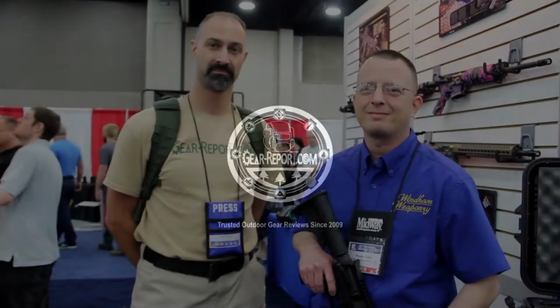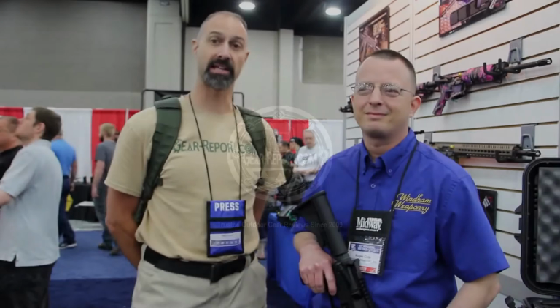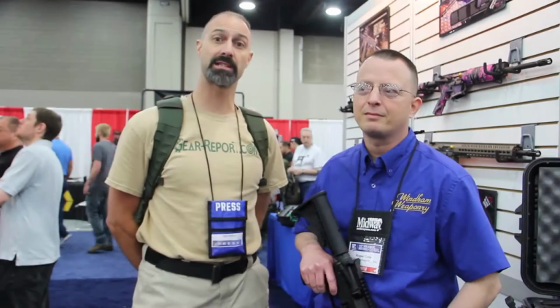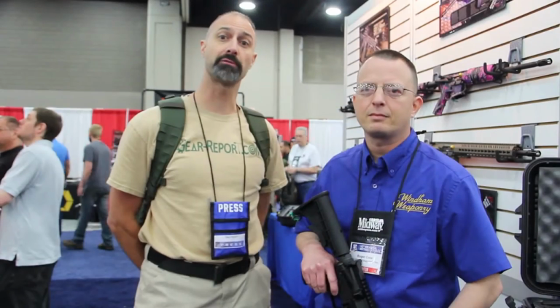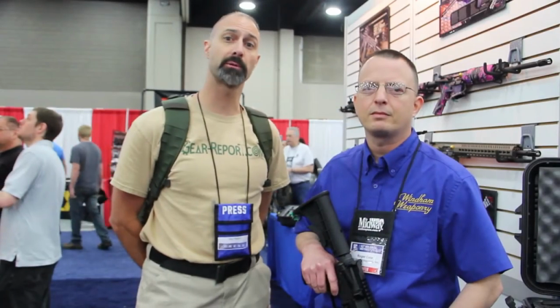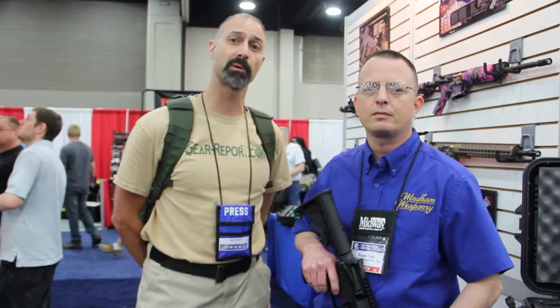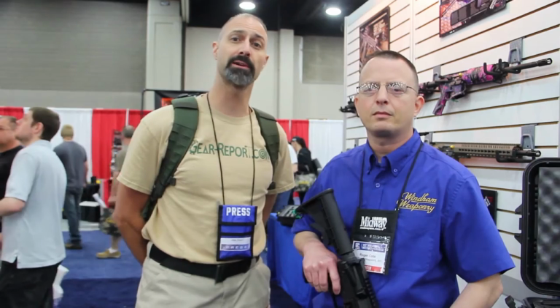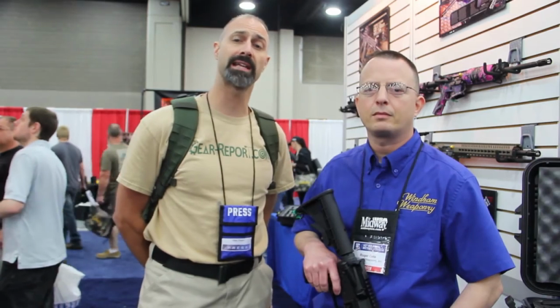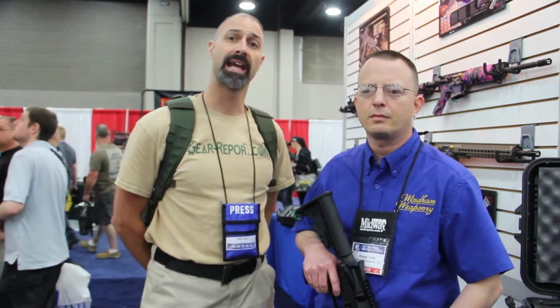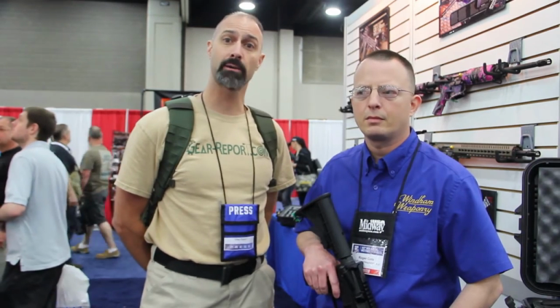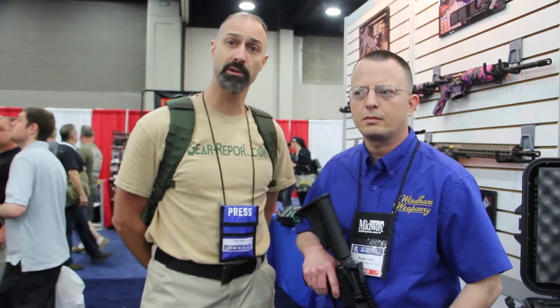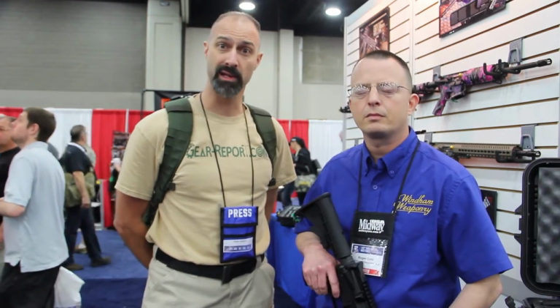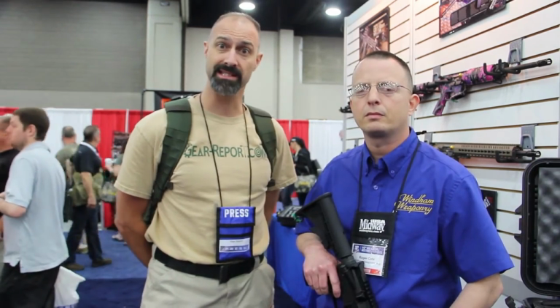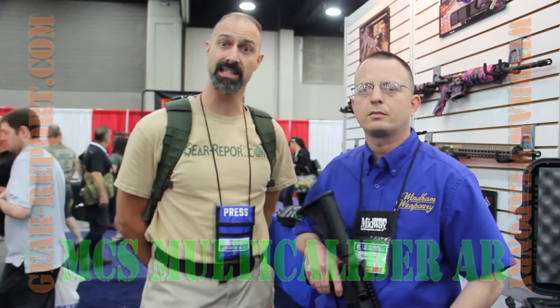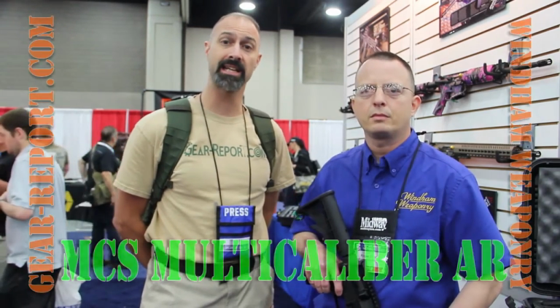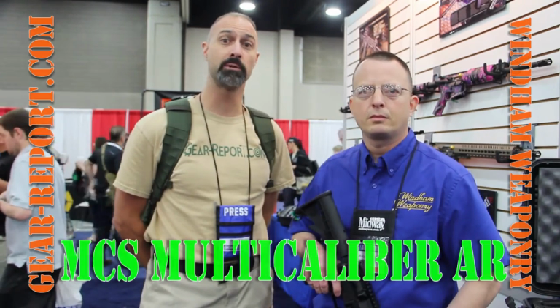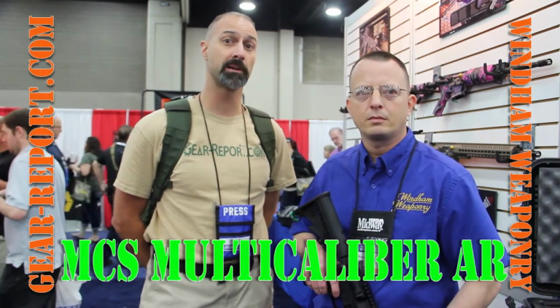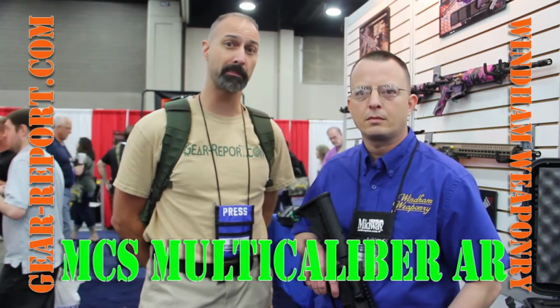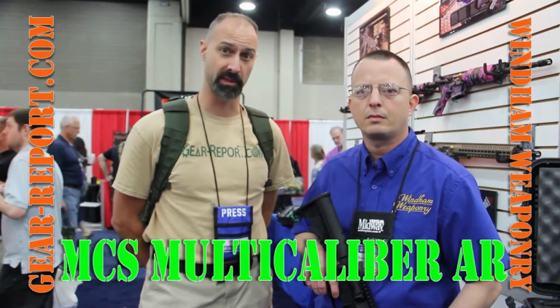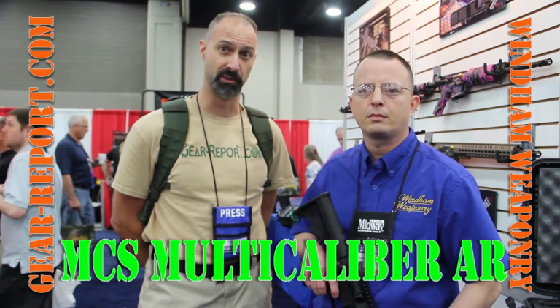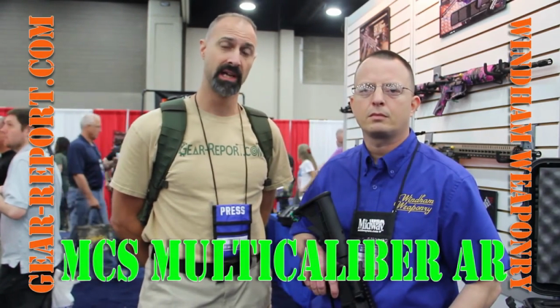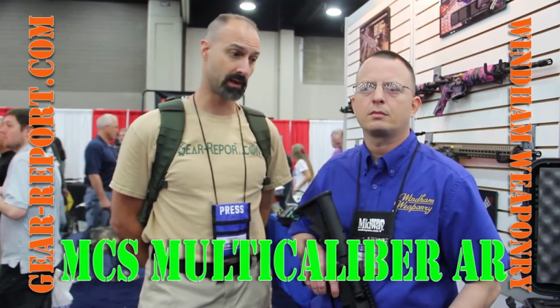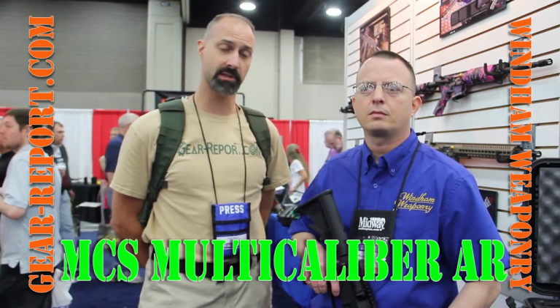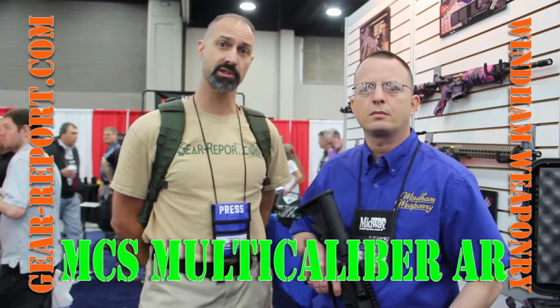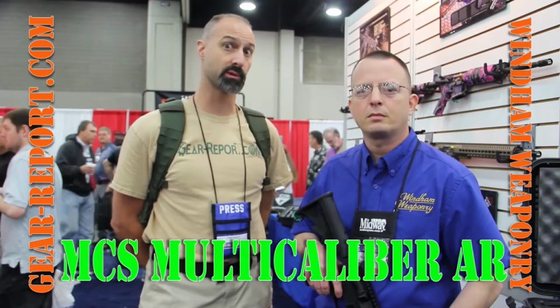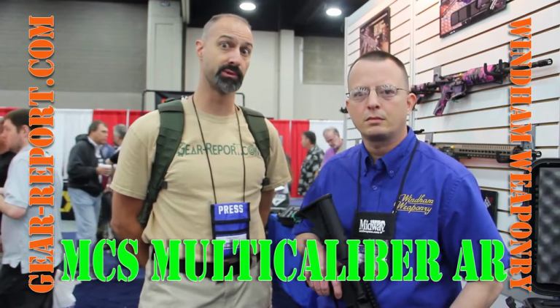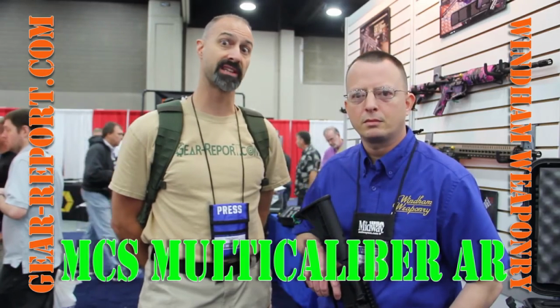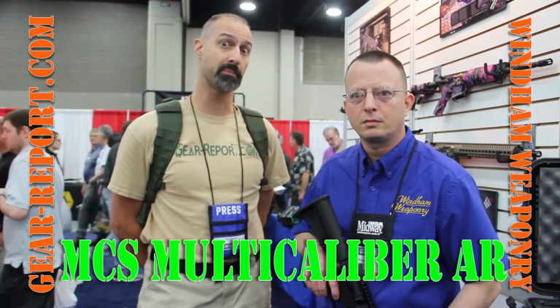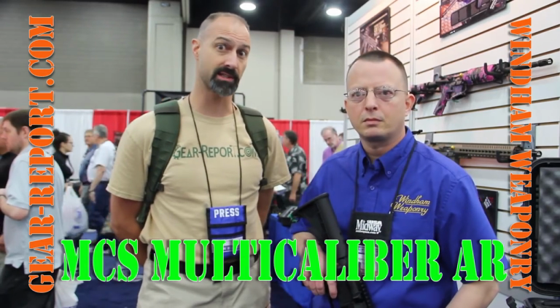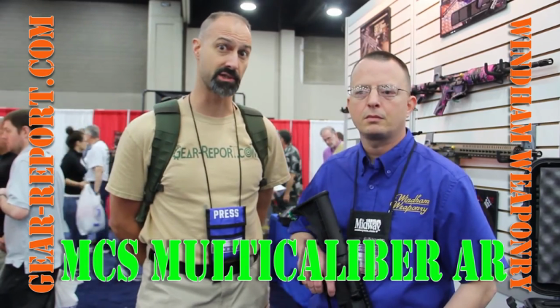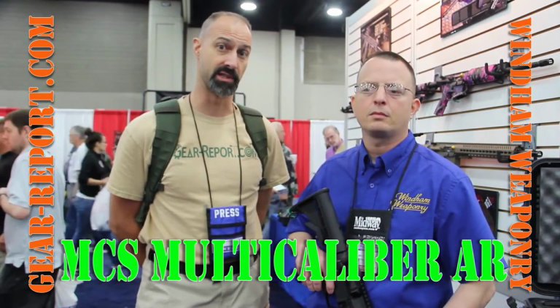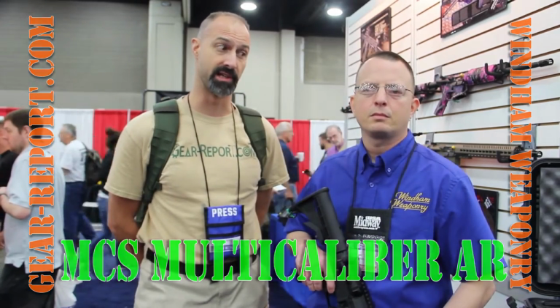Hey Gear Ed, it's Jeff with Gear Report. We're here at the NRA Show 2016 in the Quinton Weaponry booth and Roger's going to show us a cool thing they brought to the show this year.